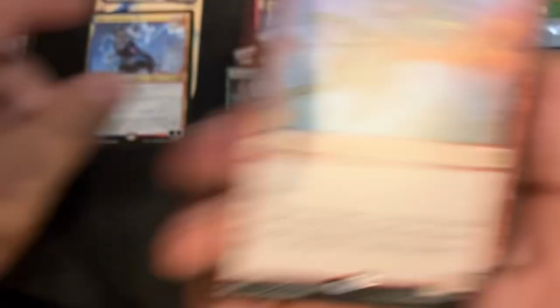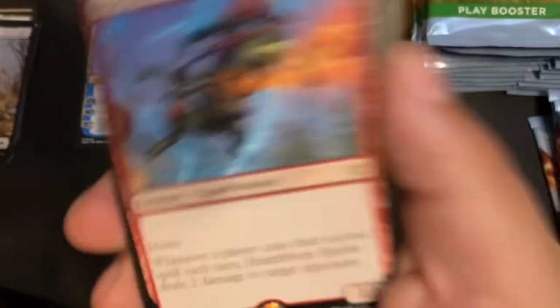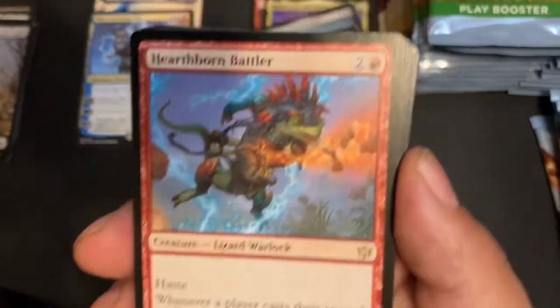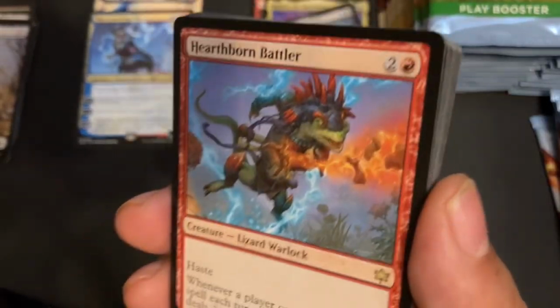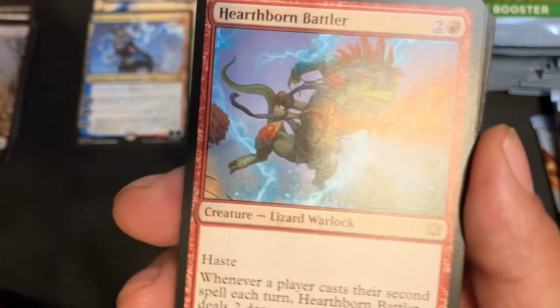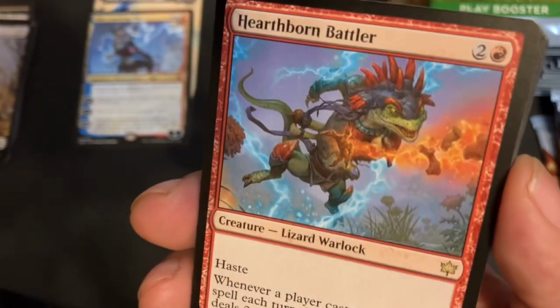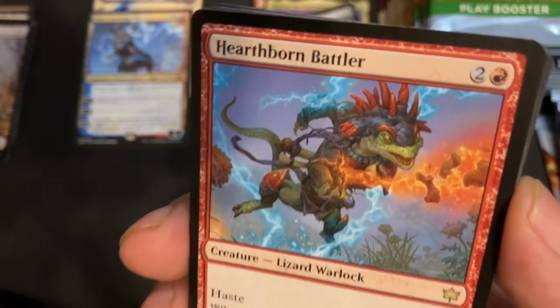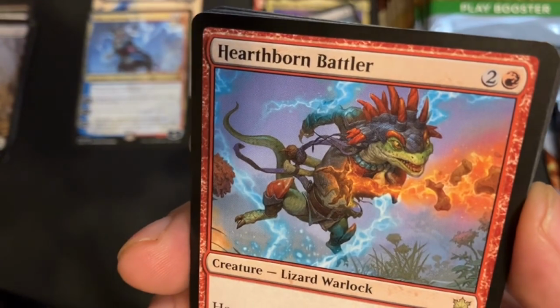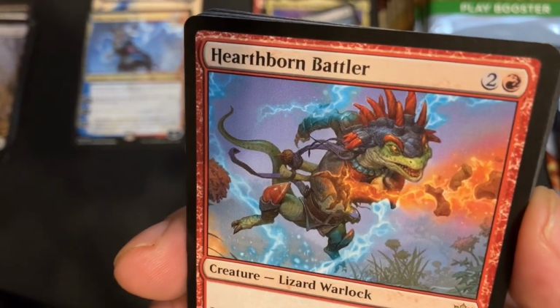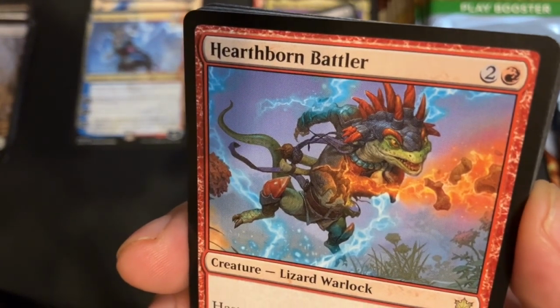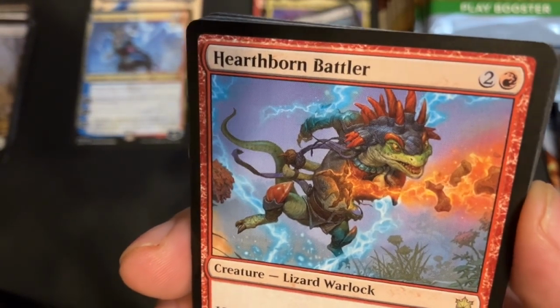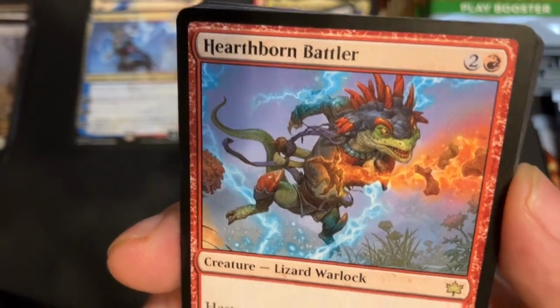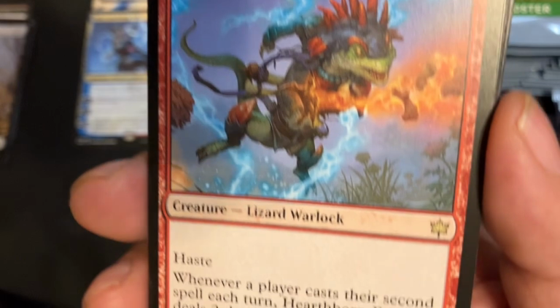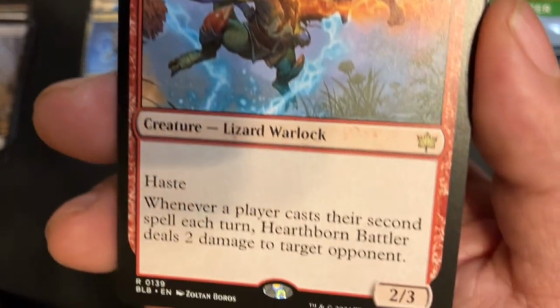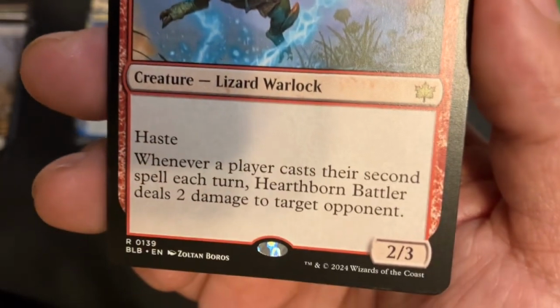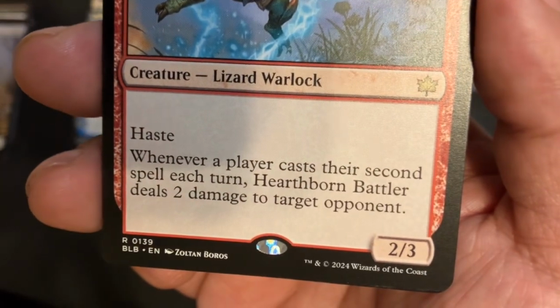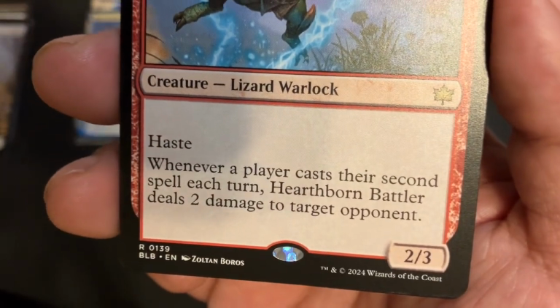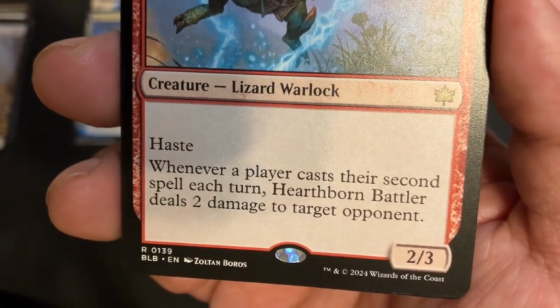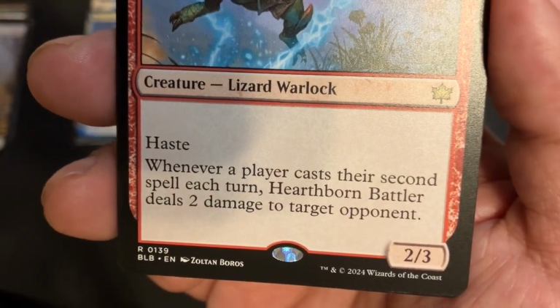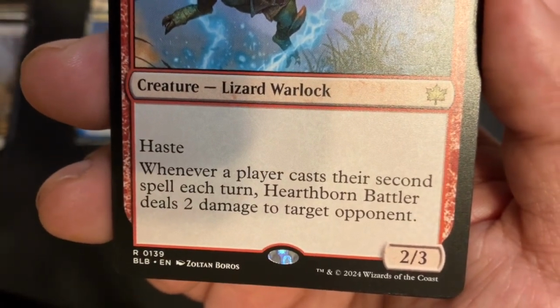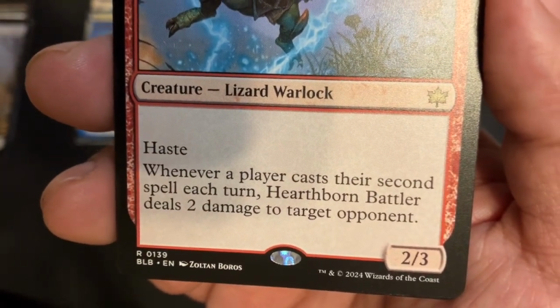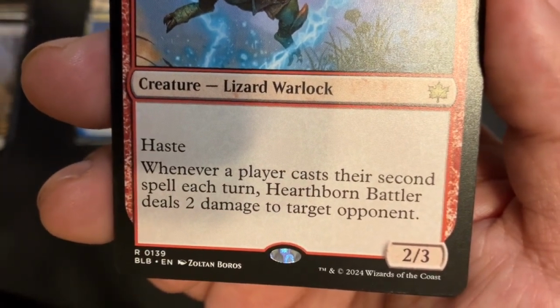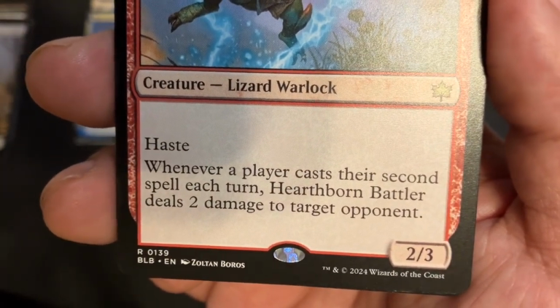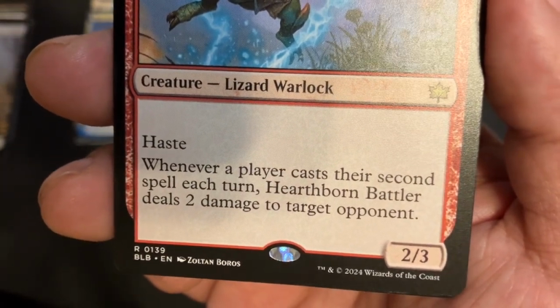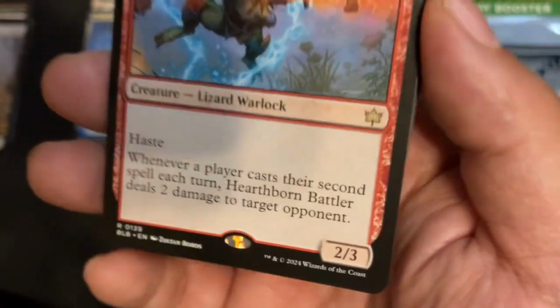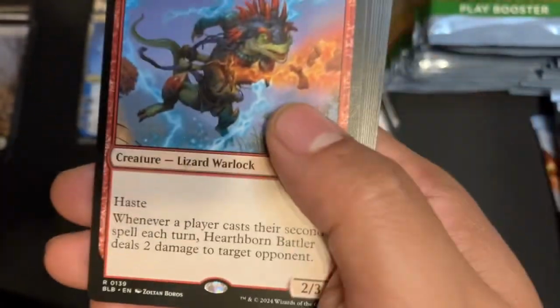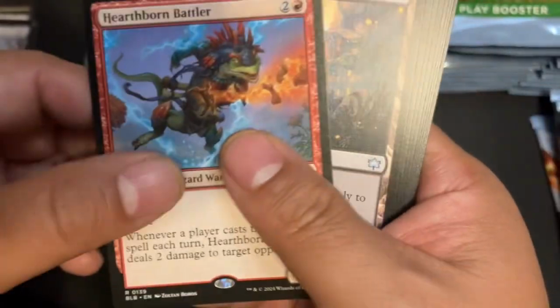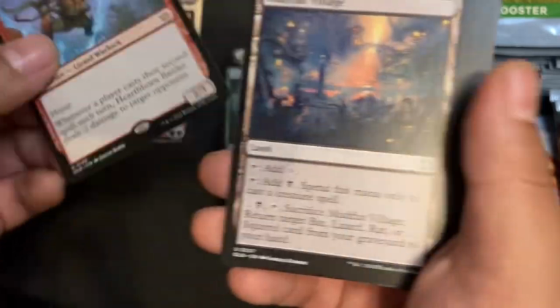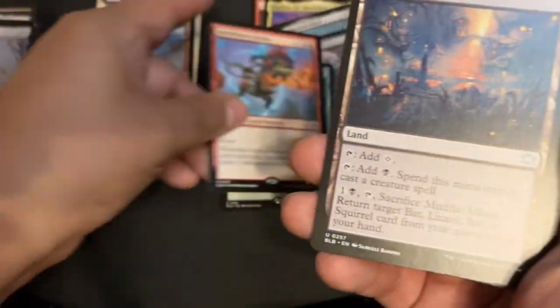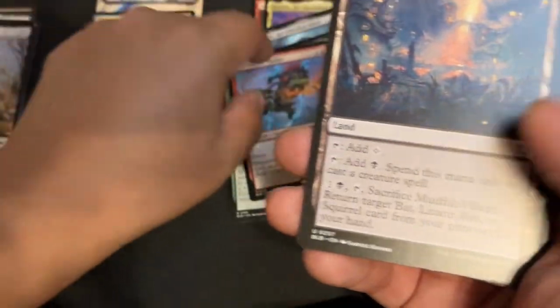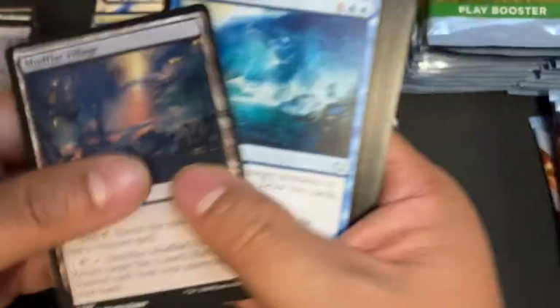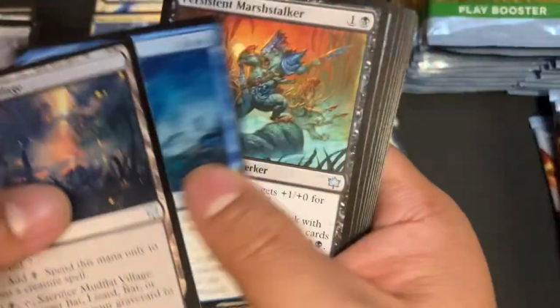Oh Lord — we got another rare in this one! Hearthborn Battler. 2/3 with Haste. When a player casts their second spell each turn, Hearthborn Battler deals two damage to target opponent. Nice.